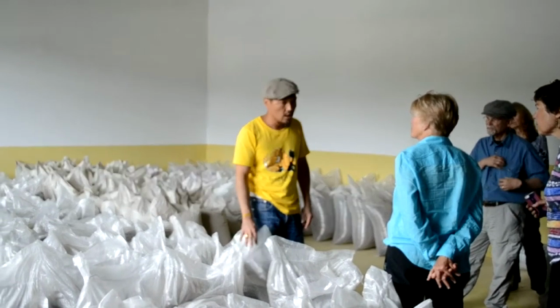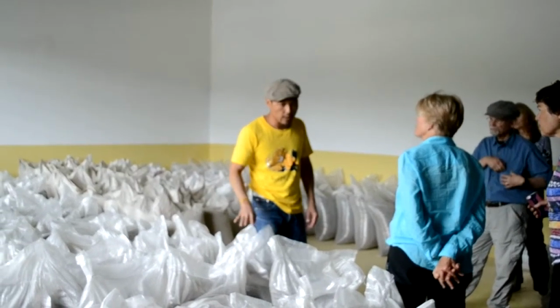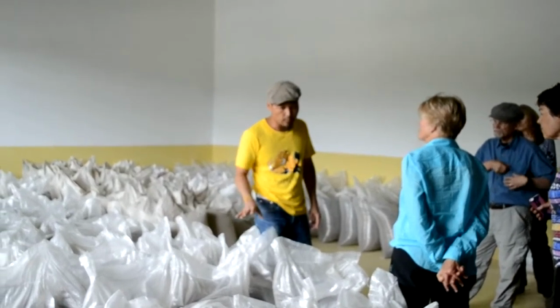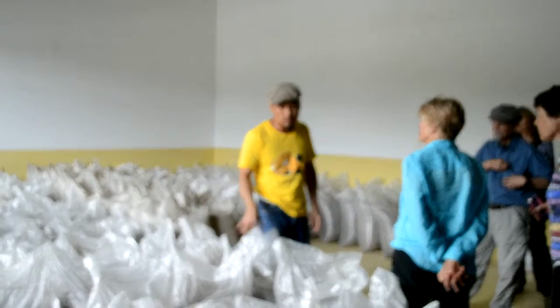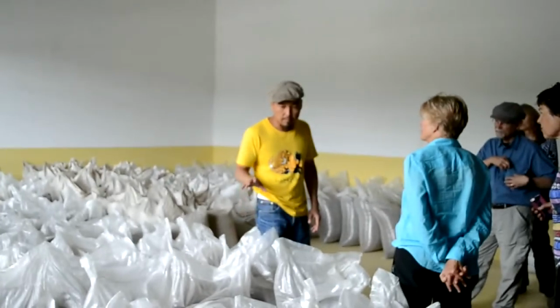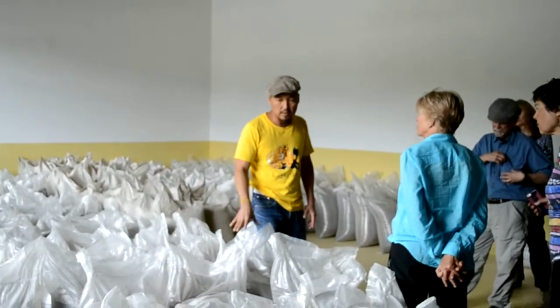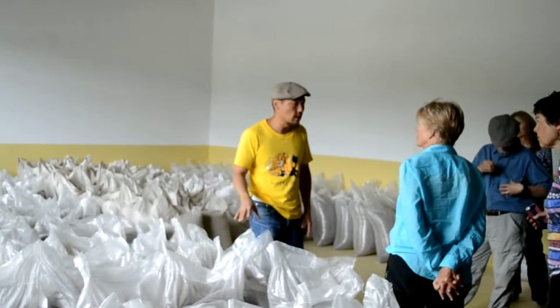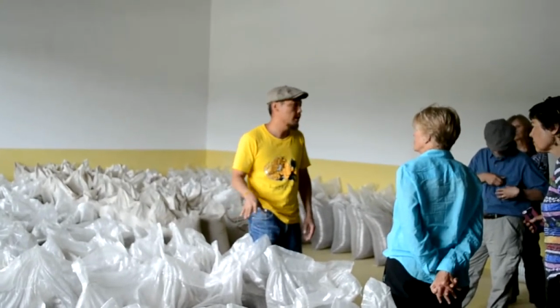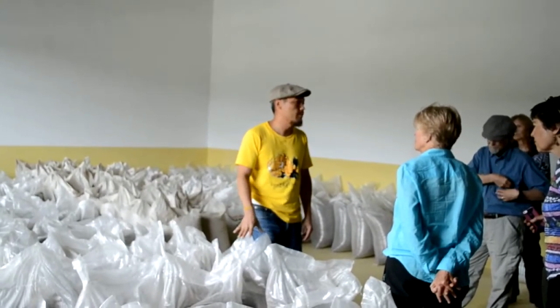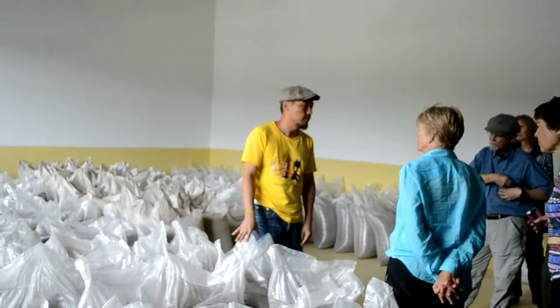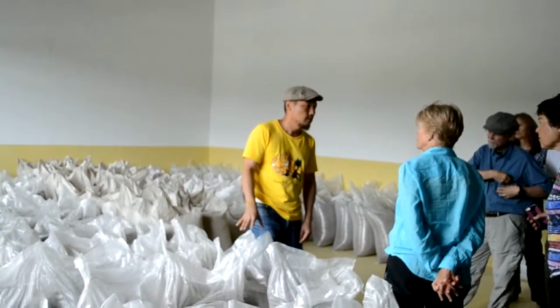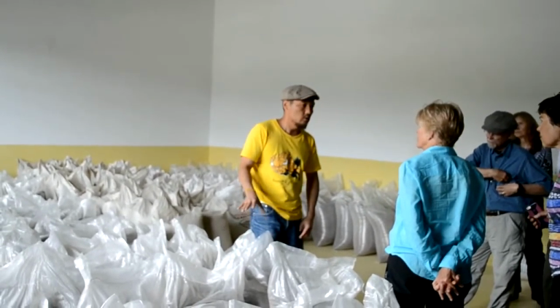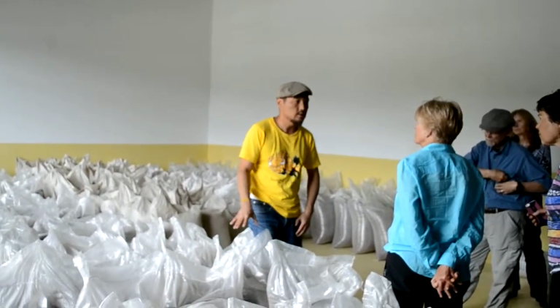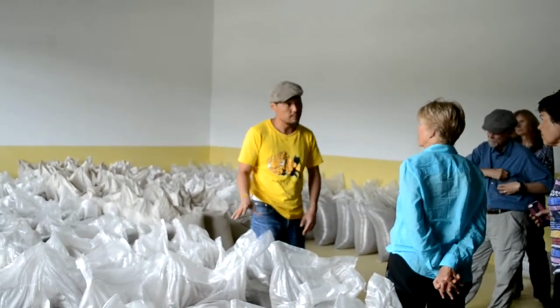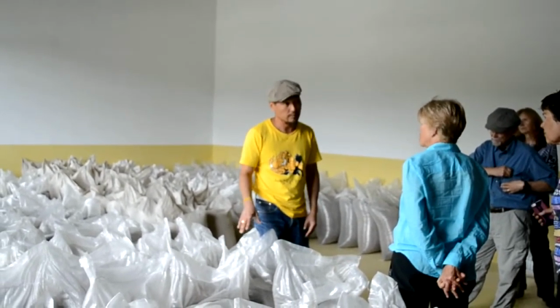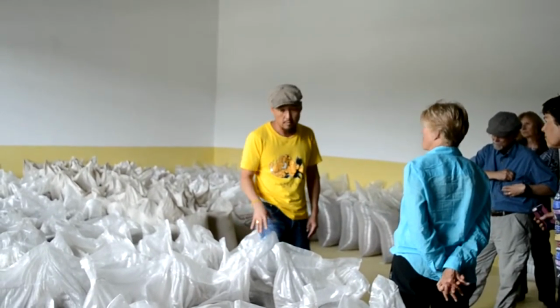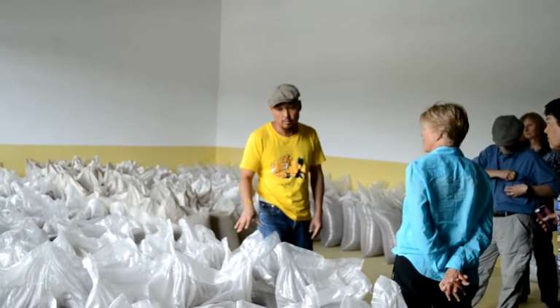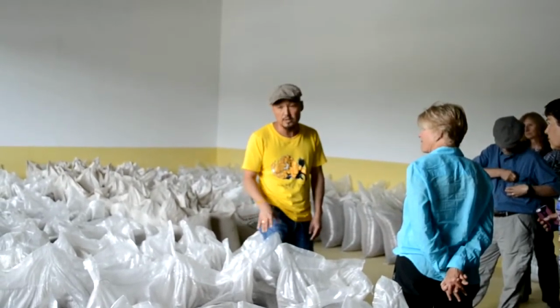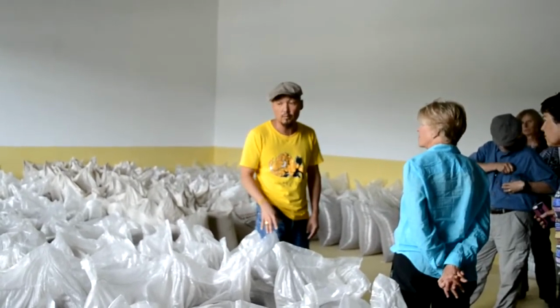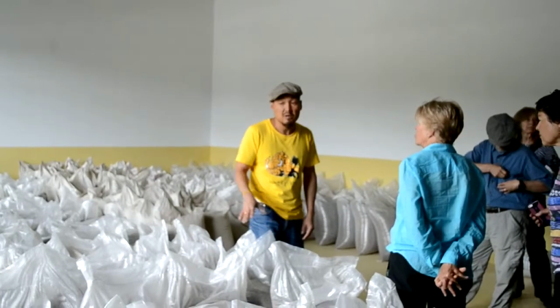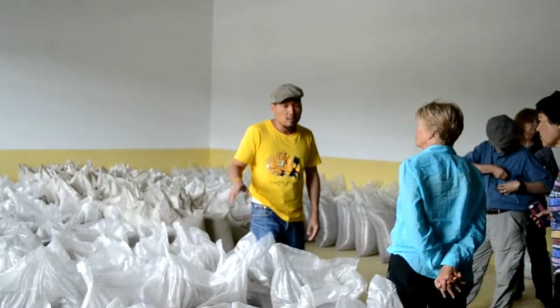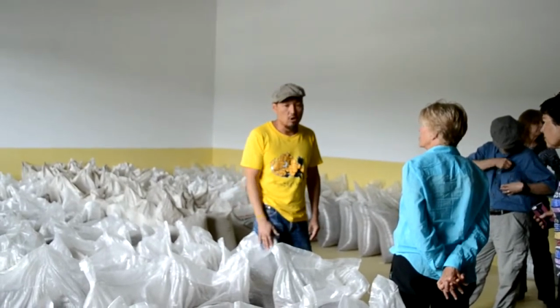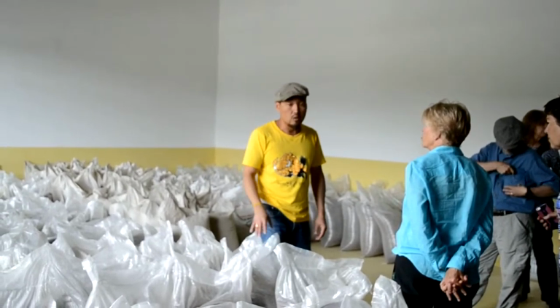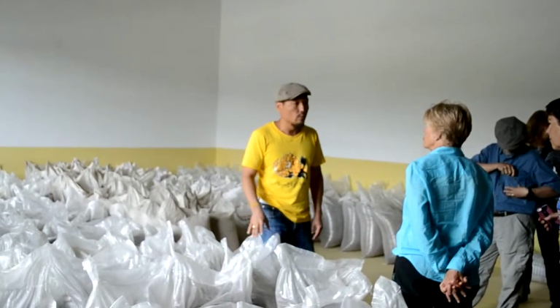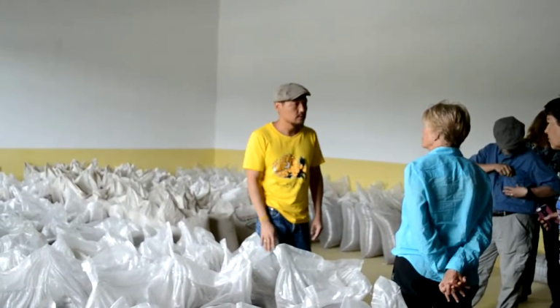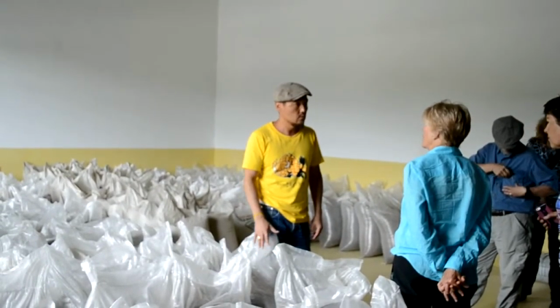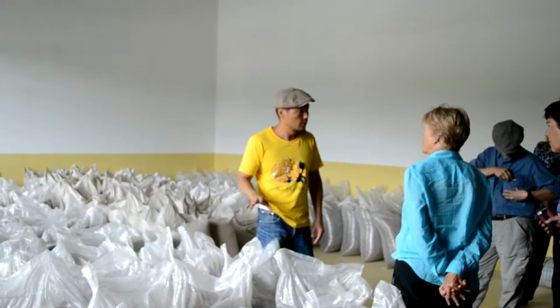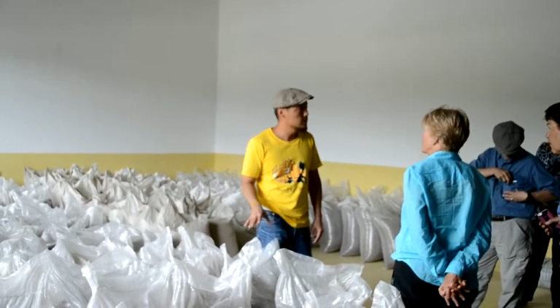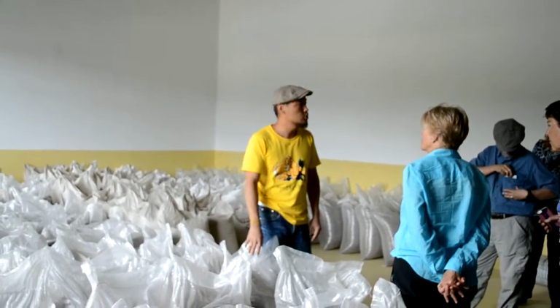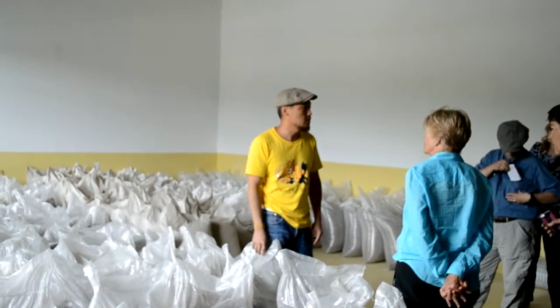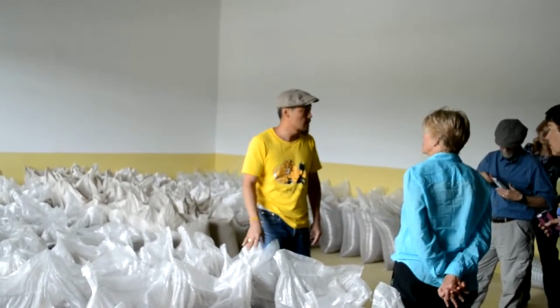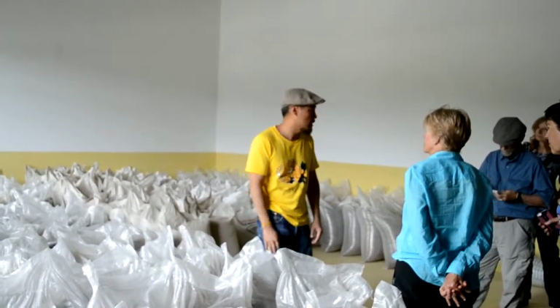We are producing — we are mixing that in our beer. So this is something special about our beer, because I think we are more or less the only ones who are using this Highland Barley.